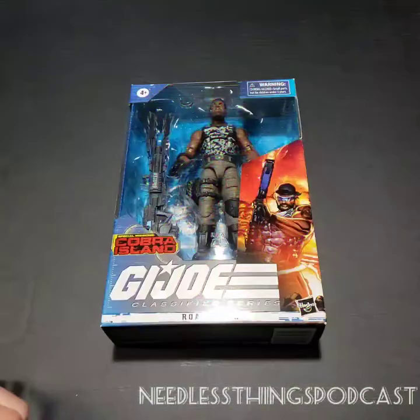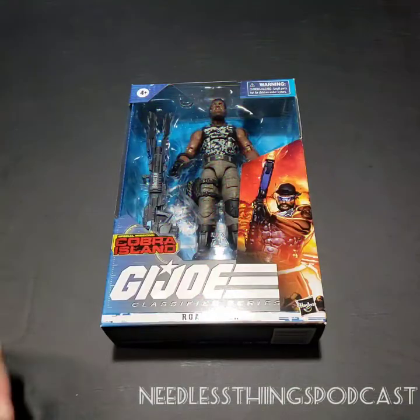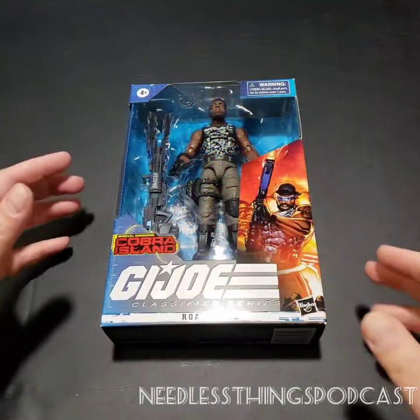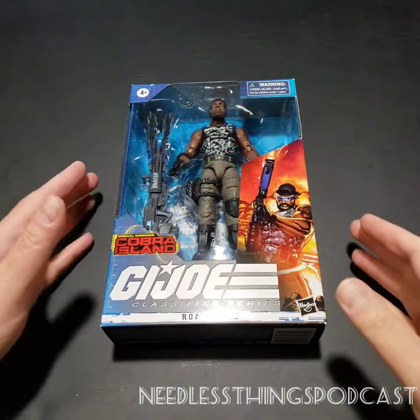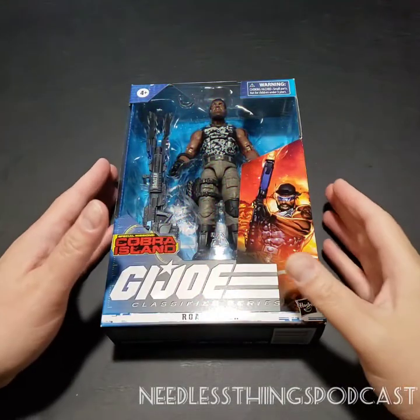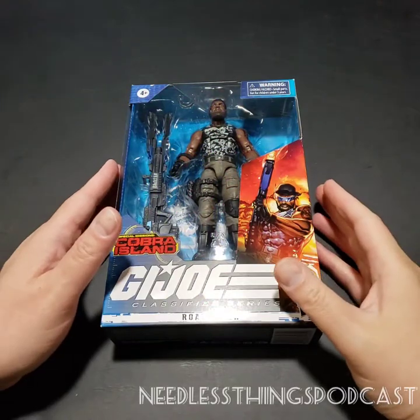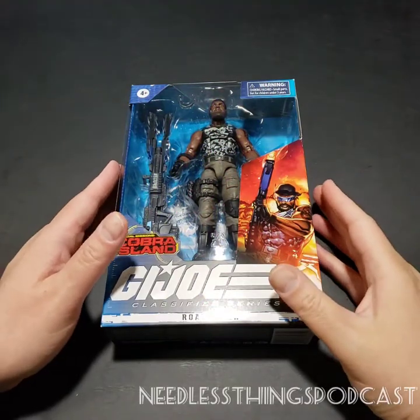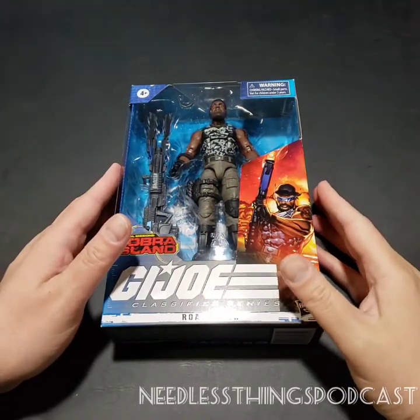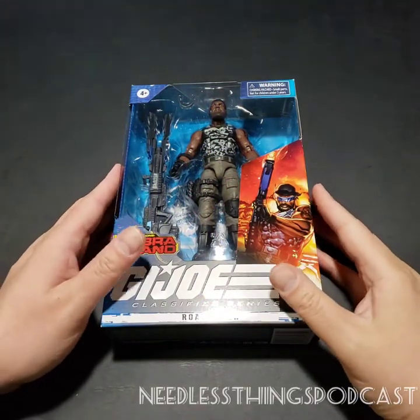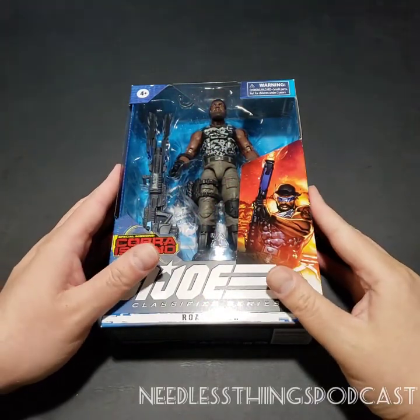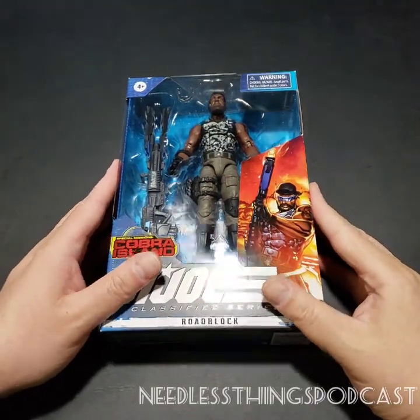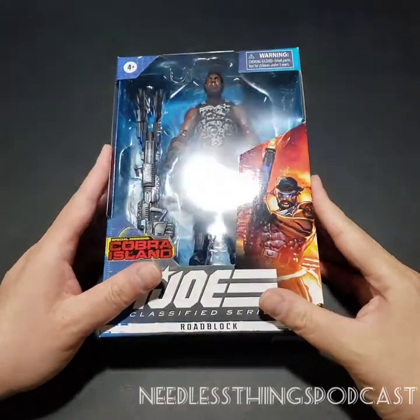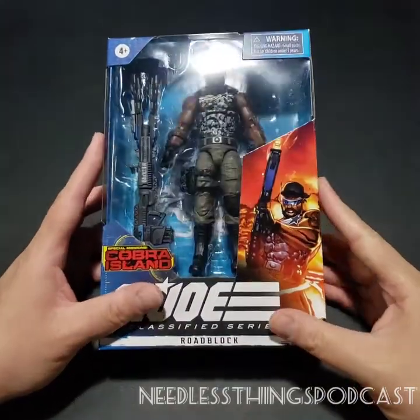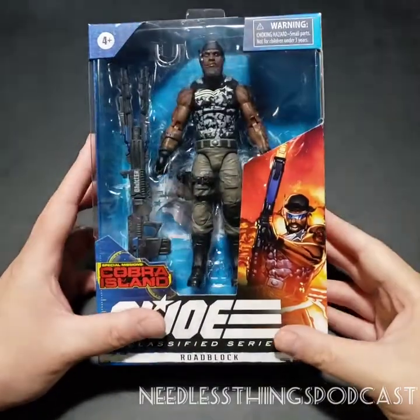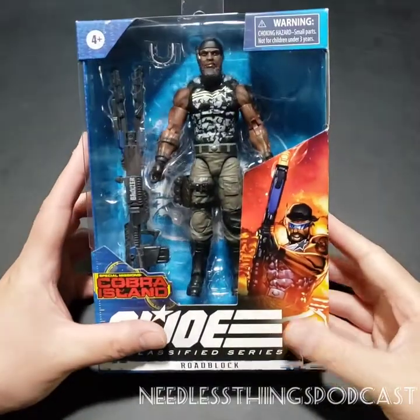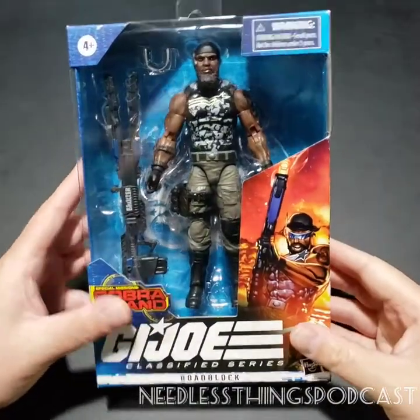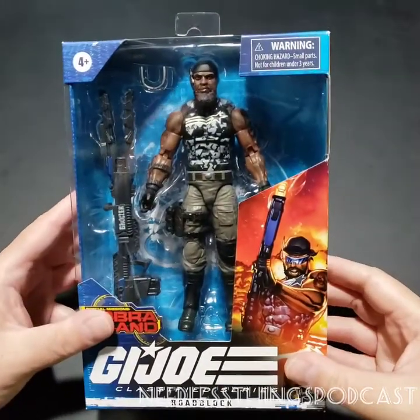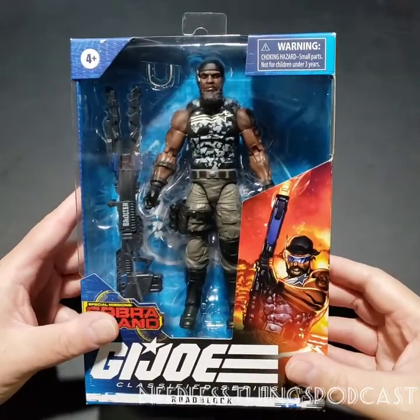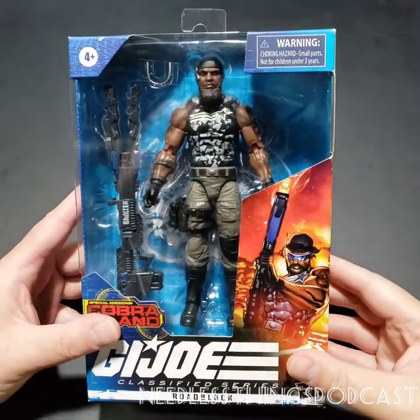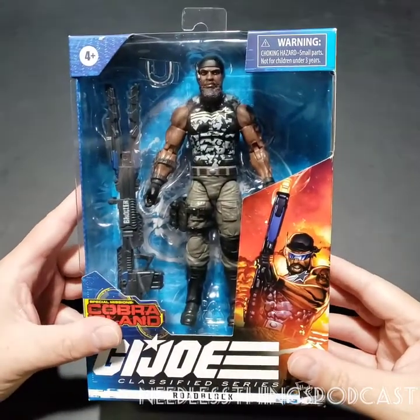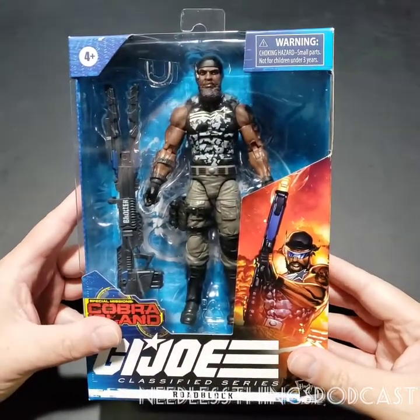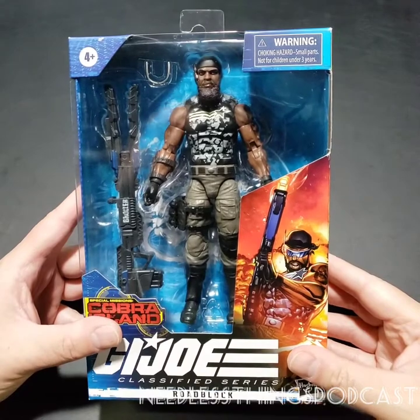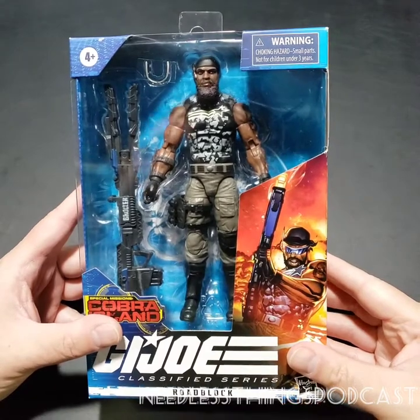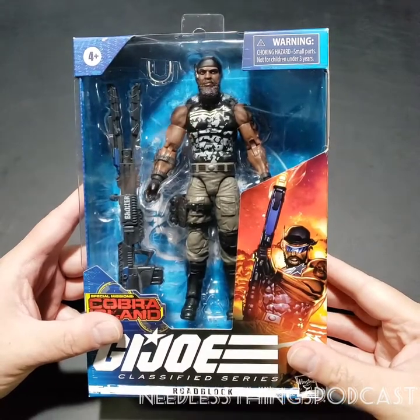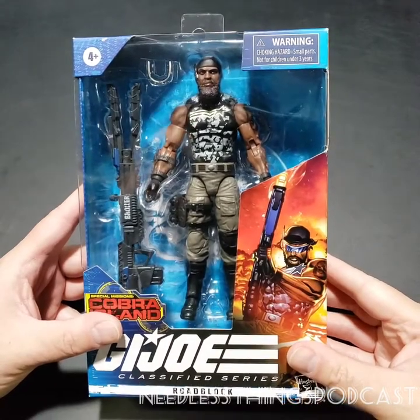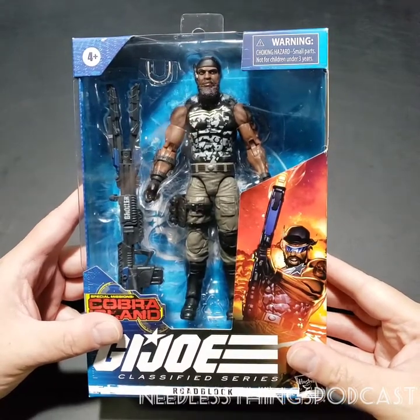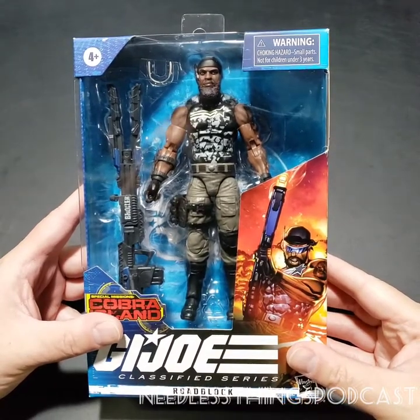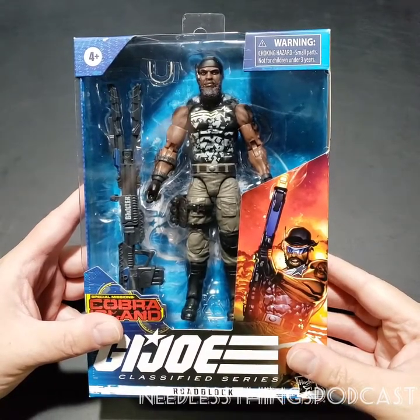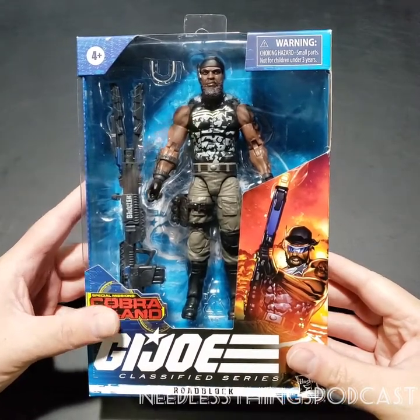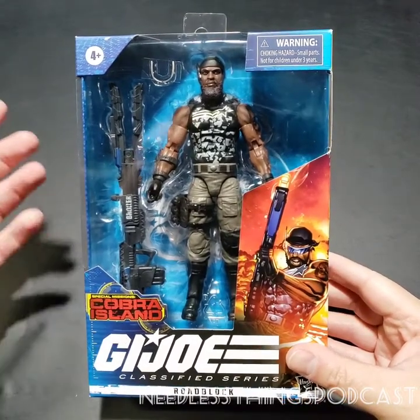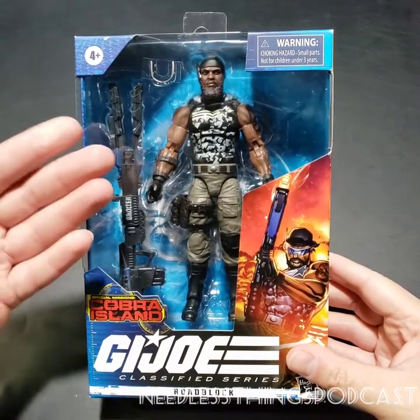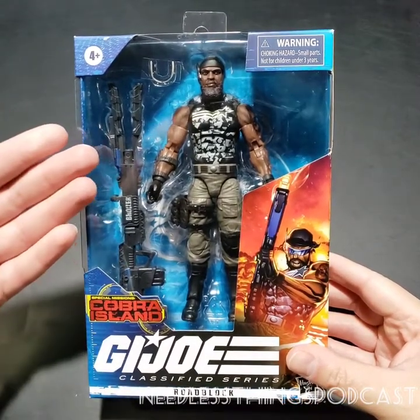Welcome to the newest unboxing here on the Needless Things YouTube channel. This one comes courtesy of Audible Interlude, a GI Joe podcast. As you can see,